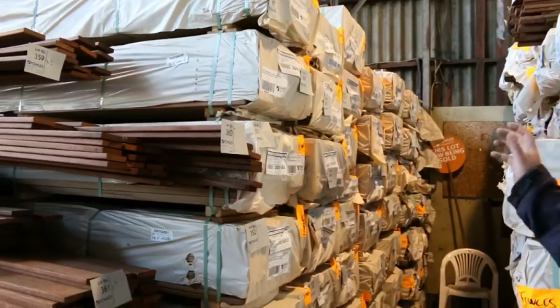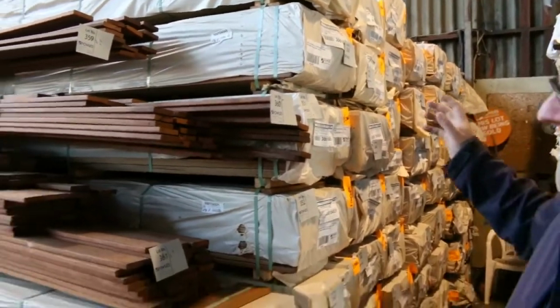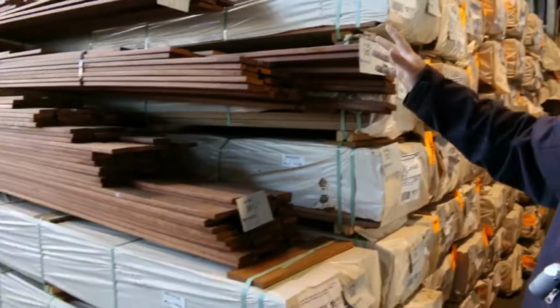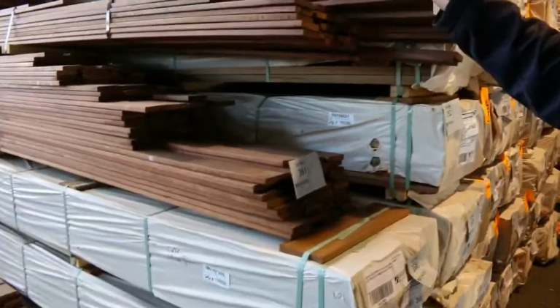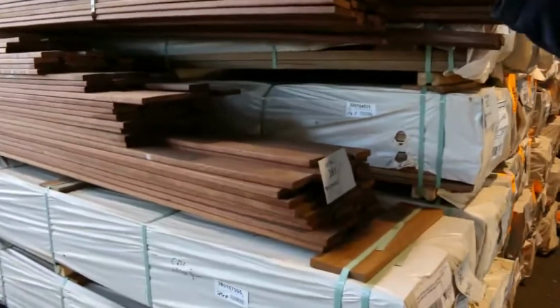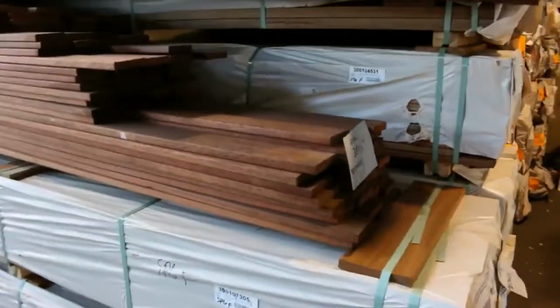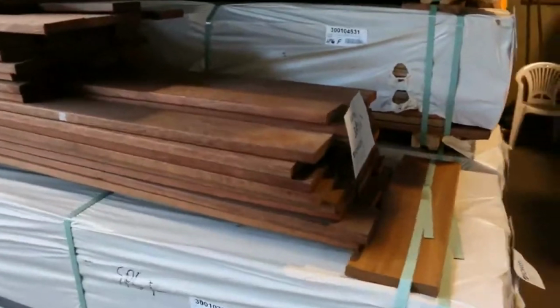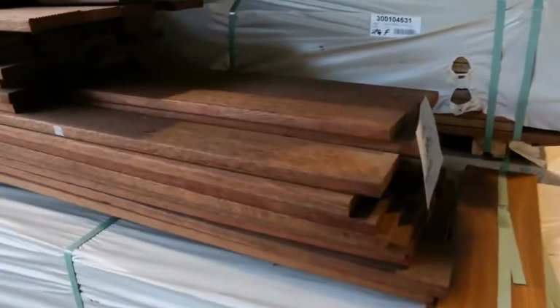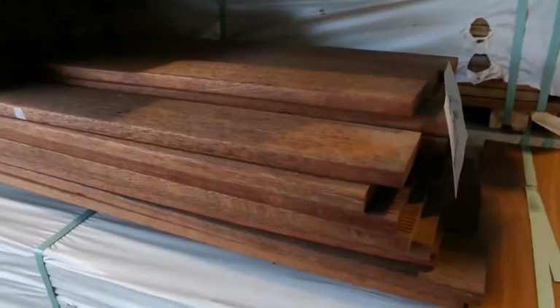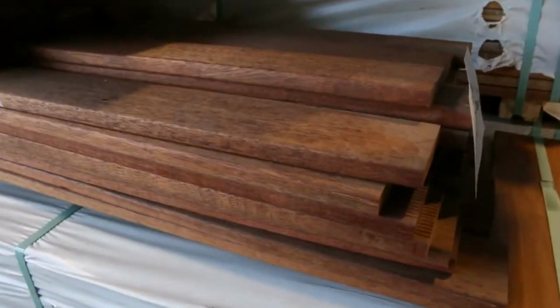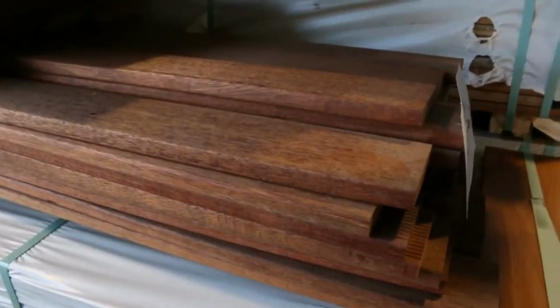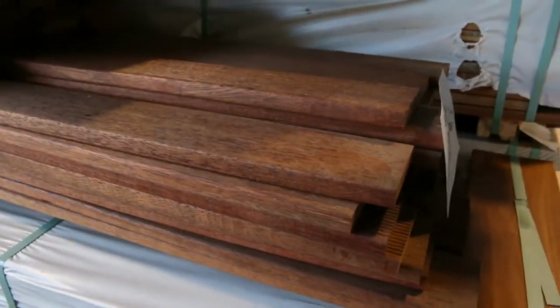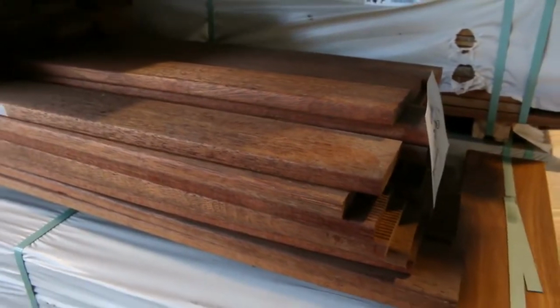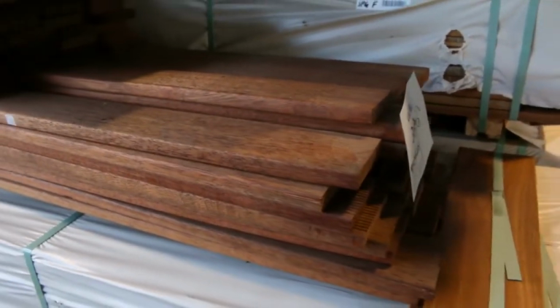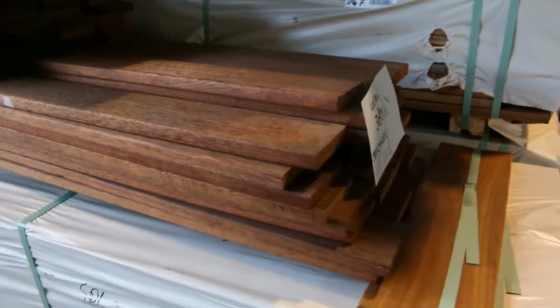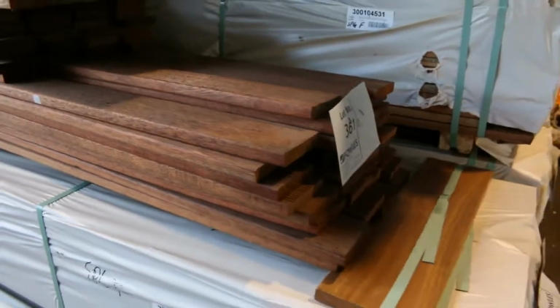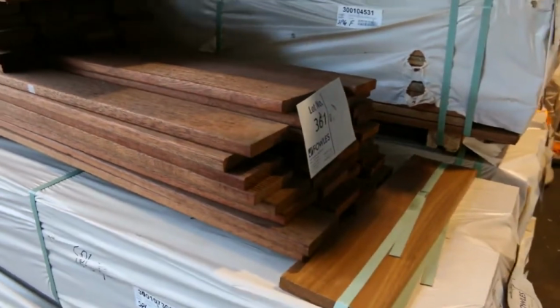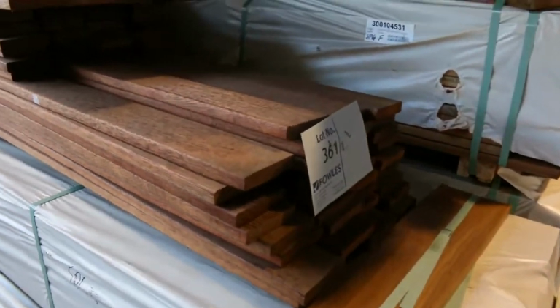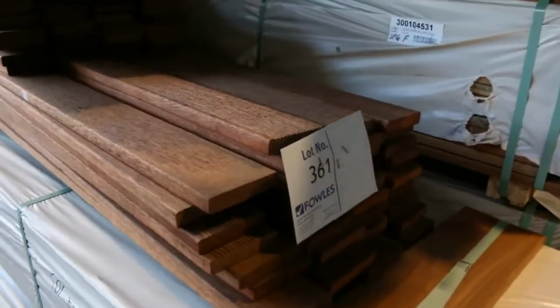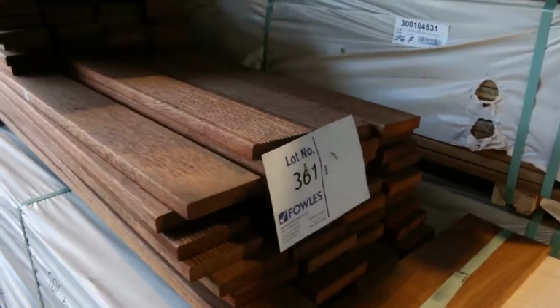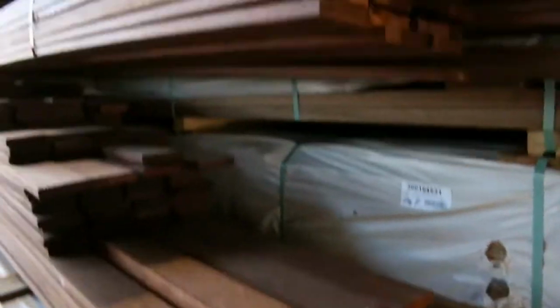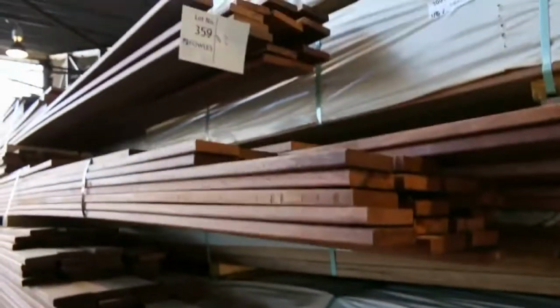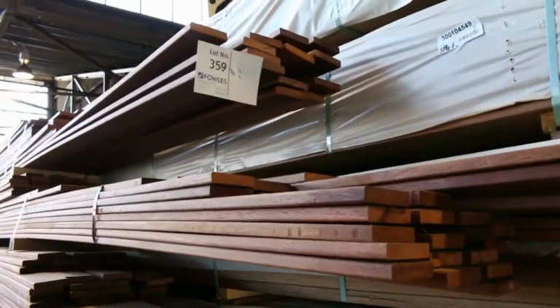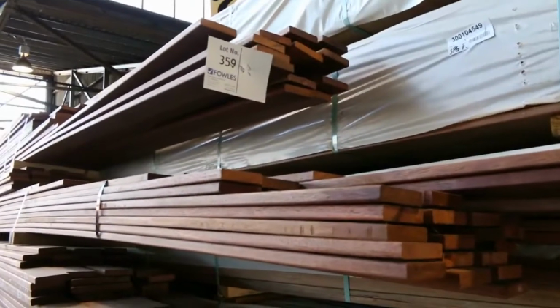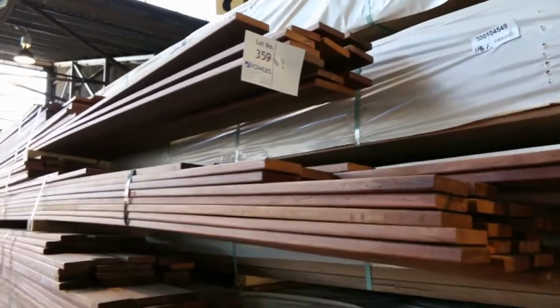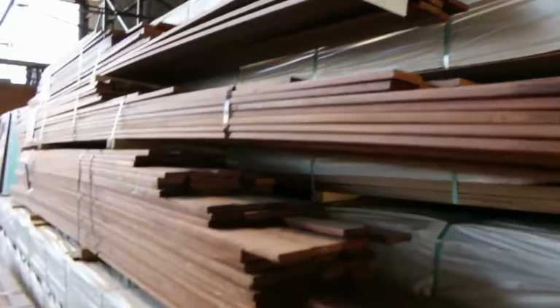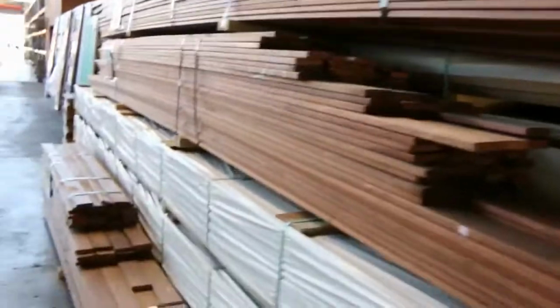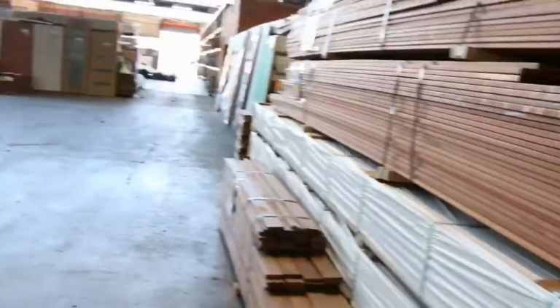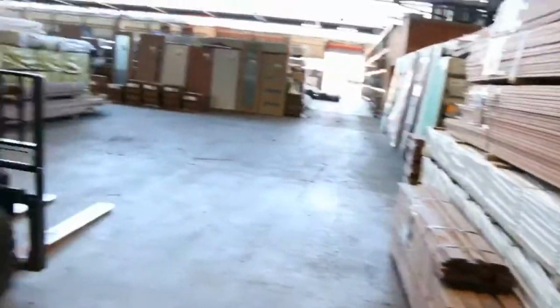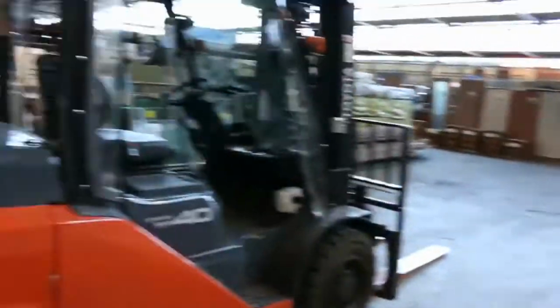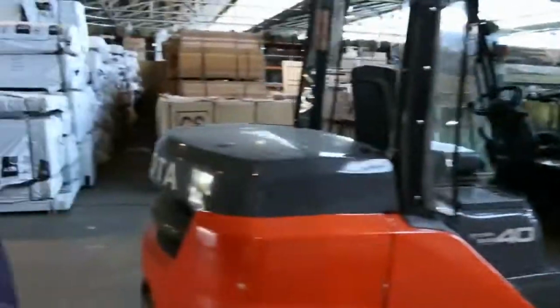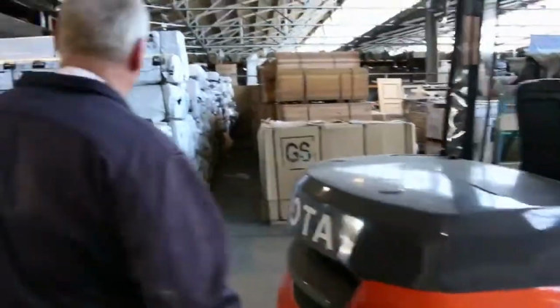In the front of the row here we've got four packs of merbu decking in the 90 by 19 — fairly small size packs, should be pretty user-friendly, good size packs there.